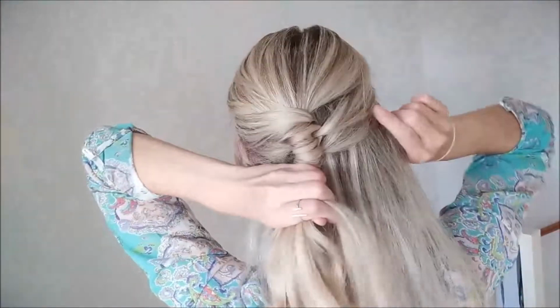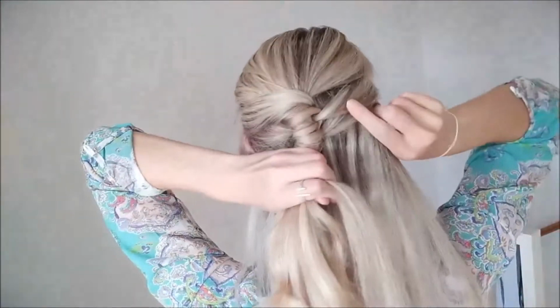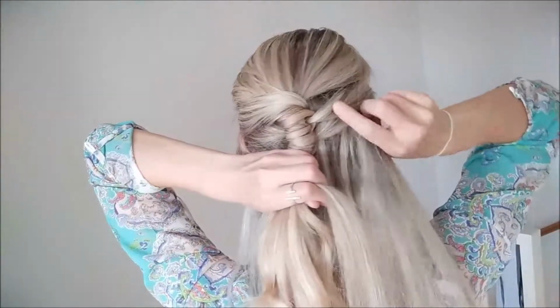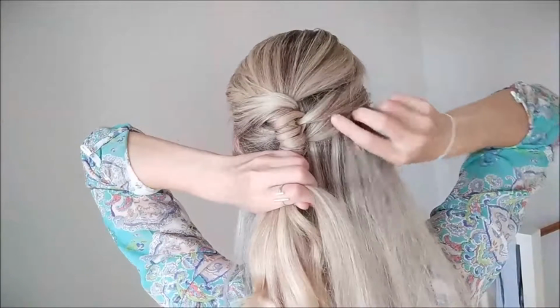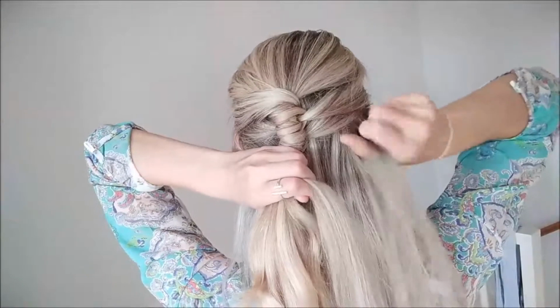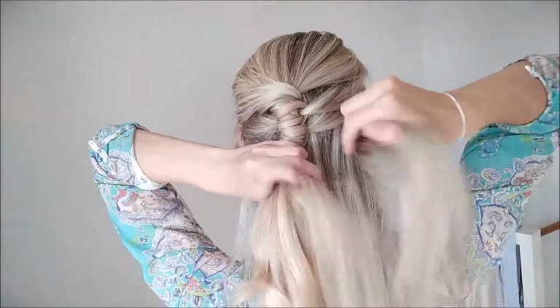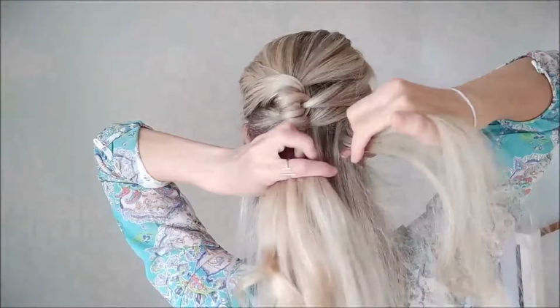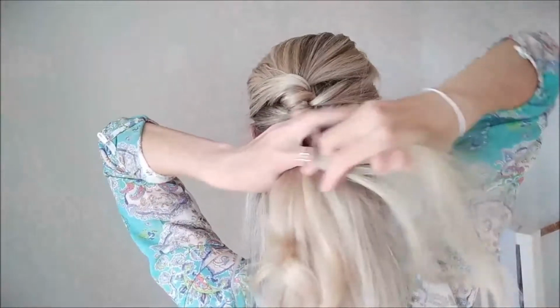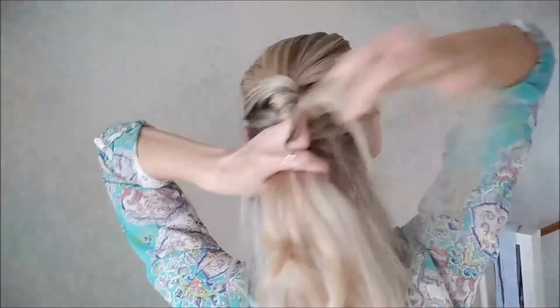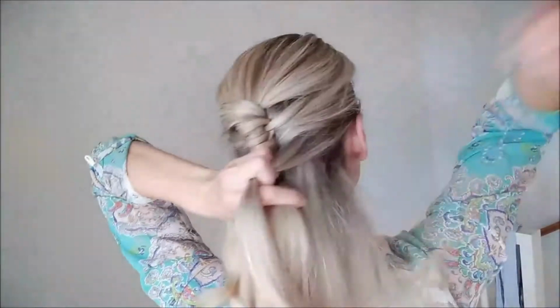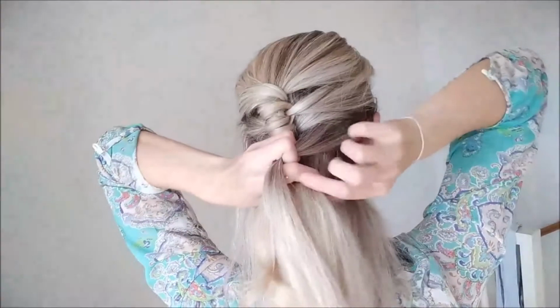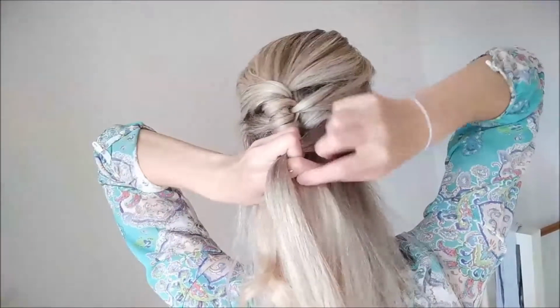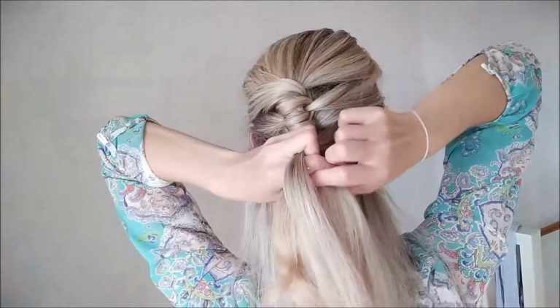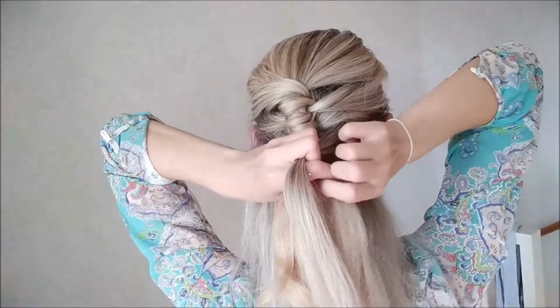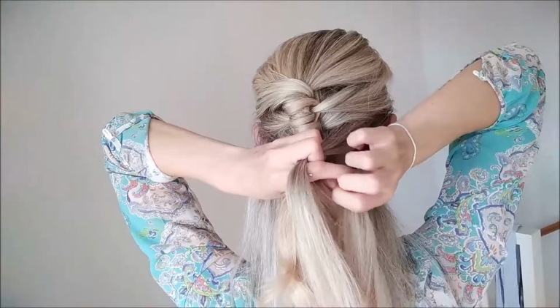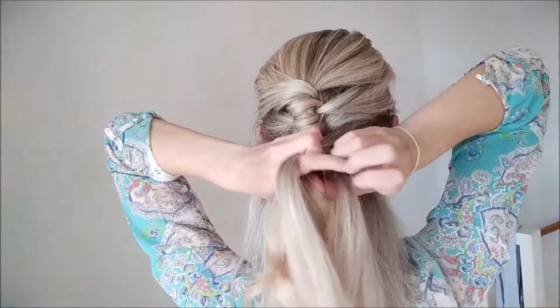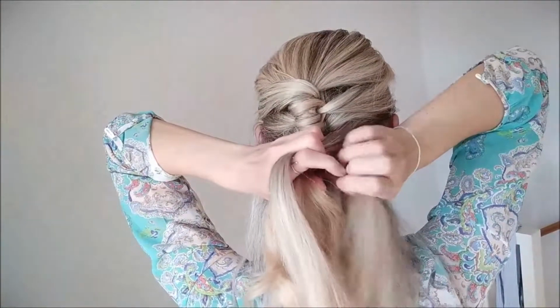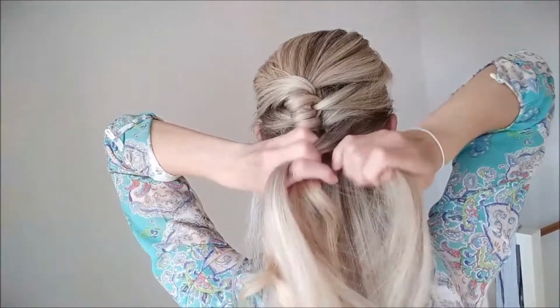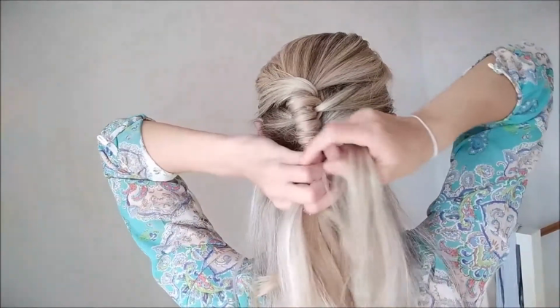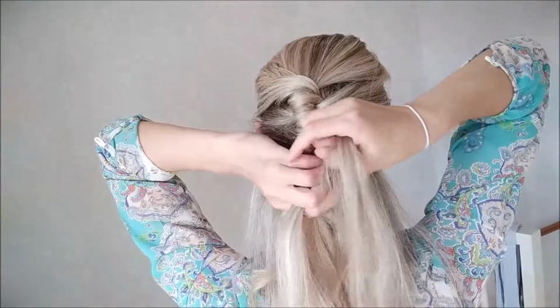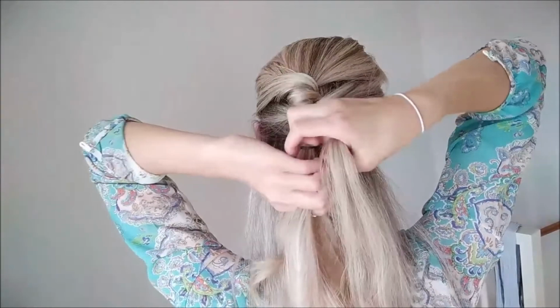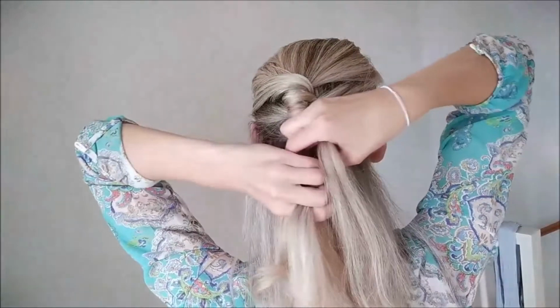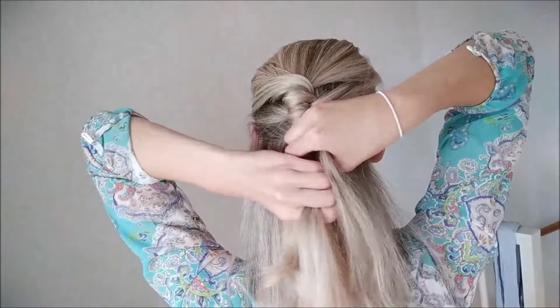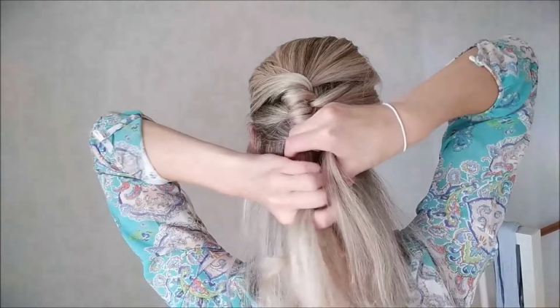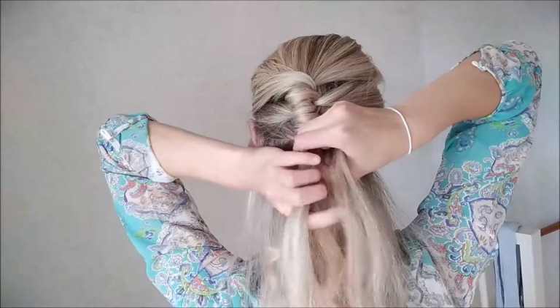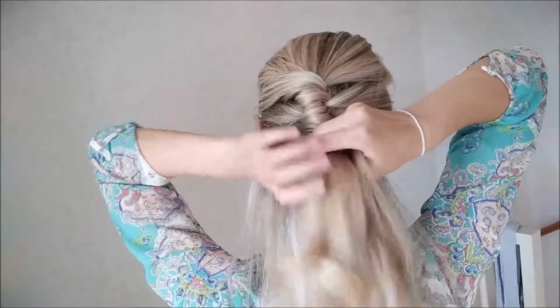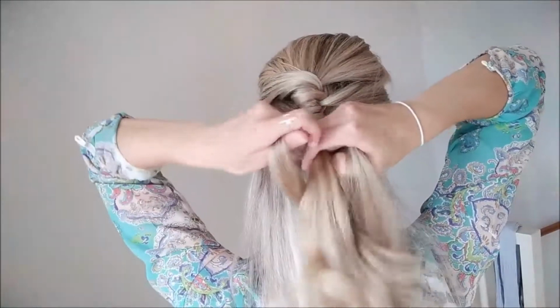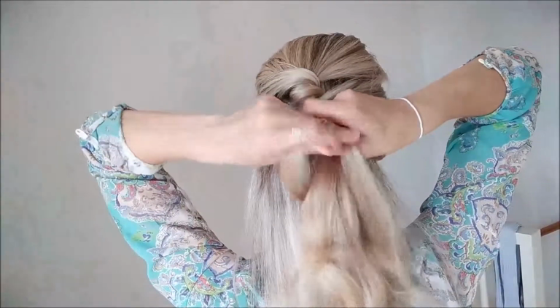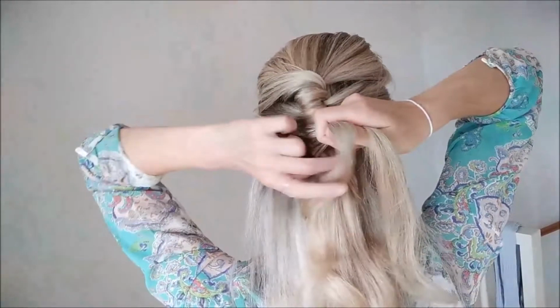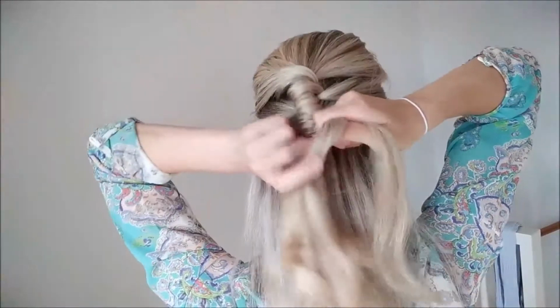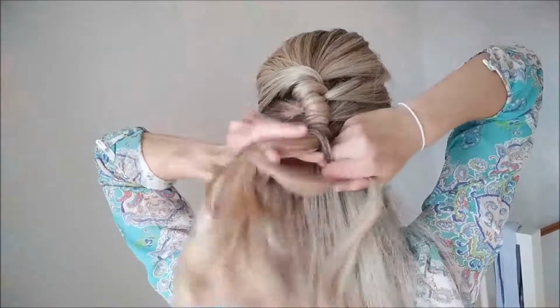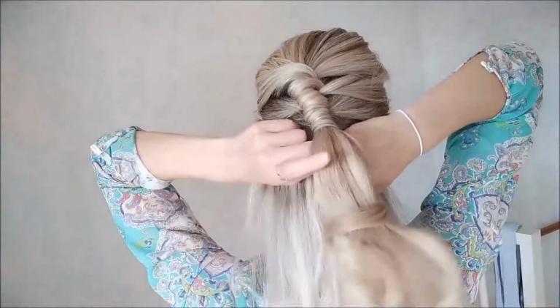I think the secret of braiding hair is actually being able to see with your arms, you know what I mean? Your arms are your eyes when you're braiding.